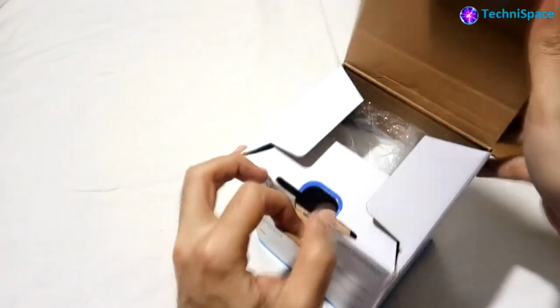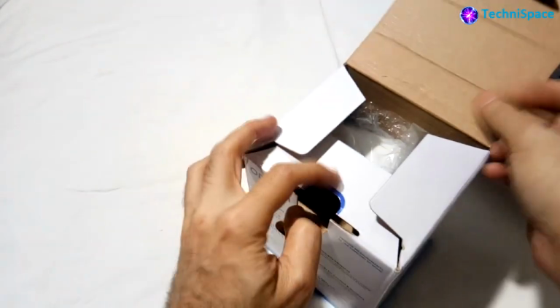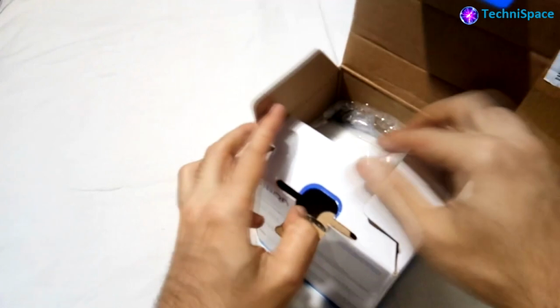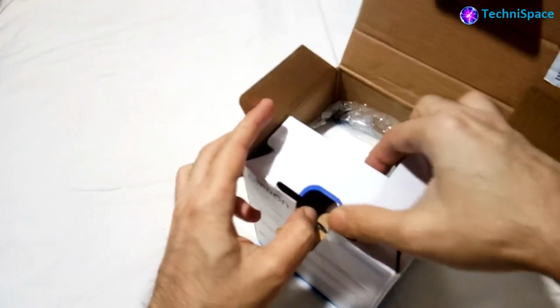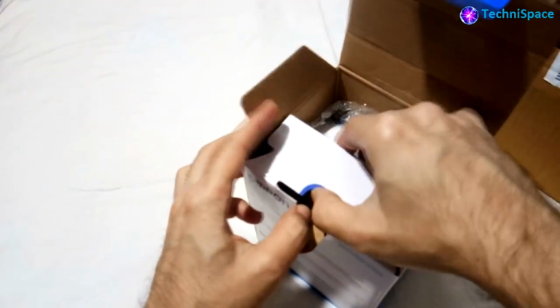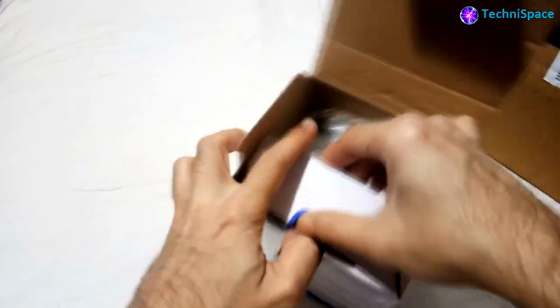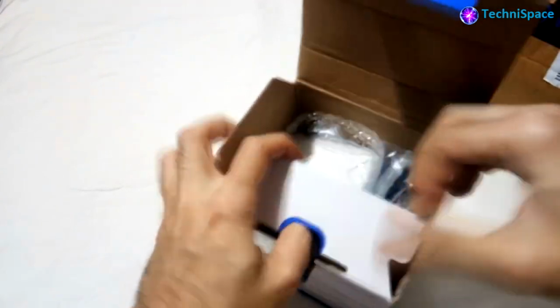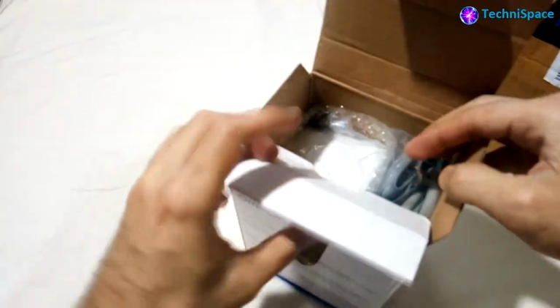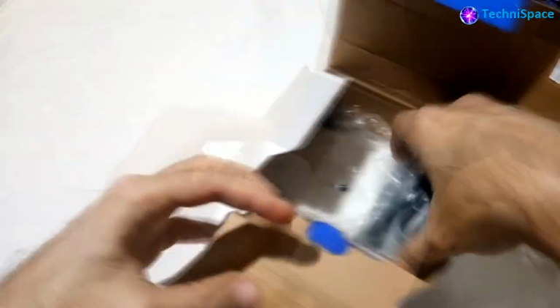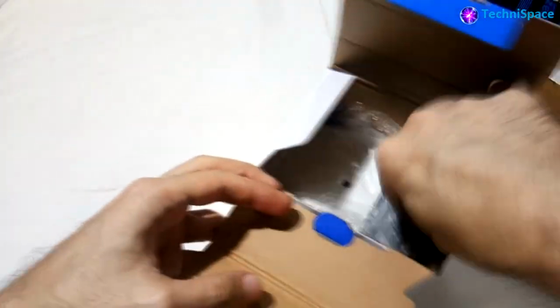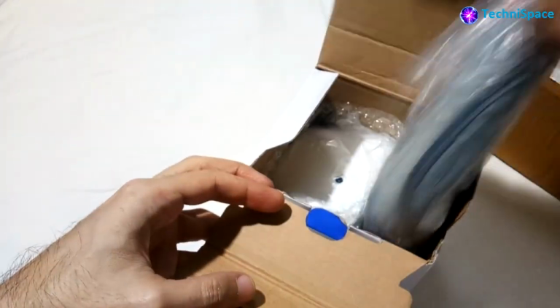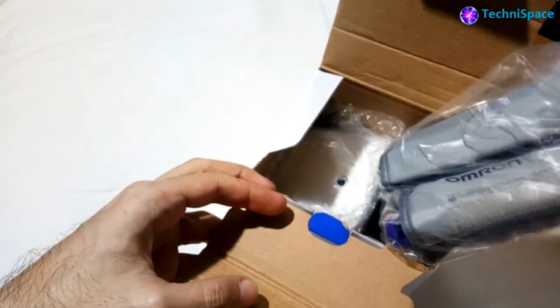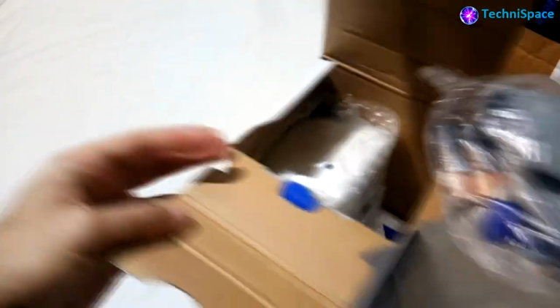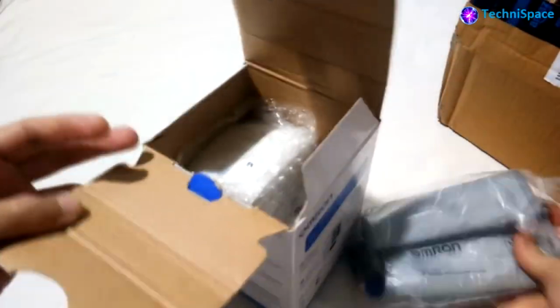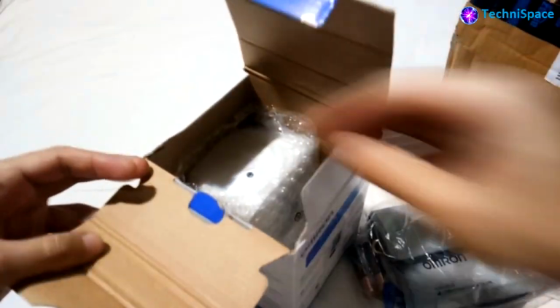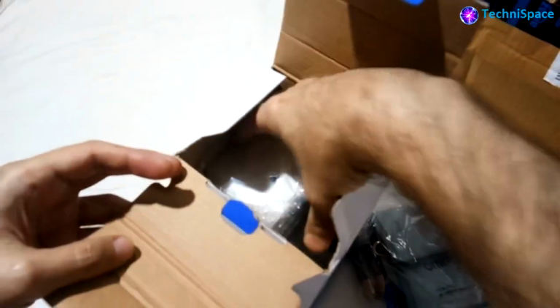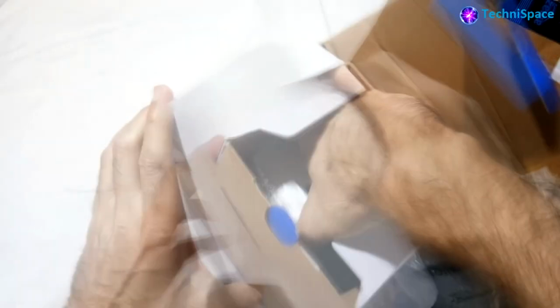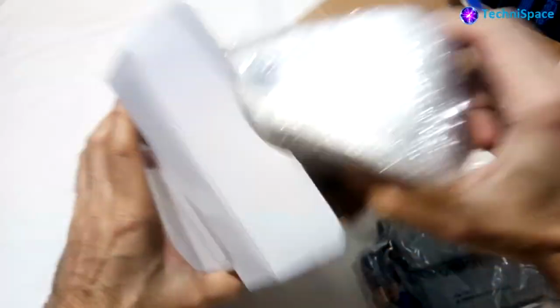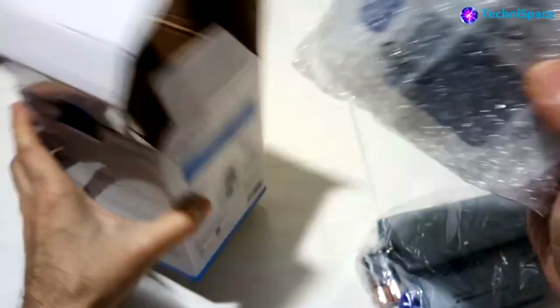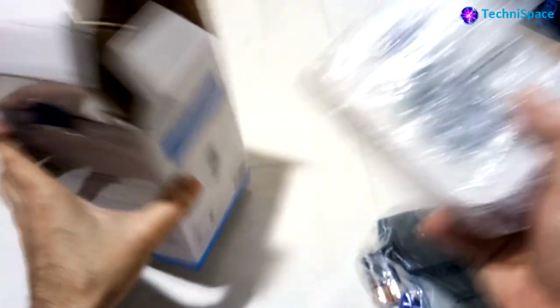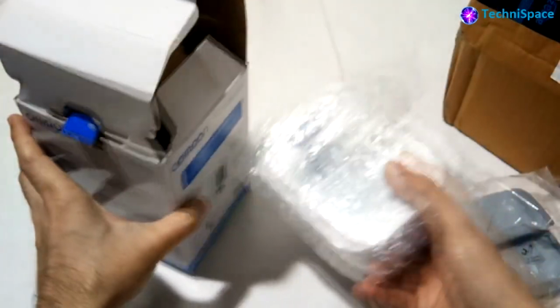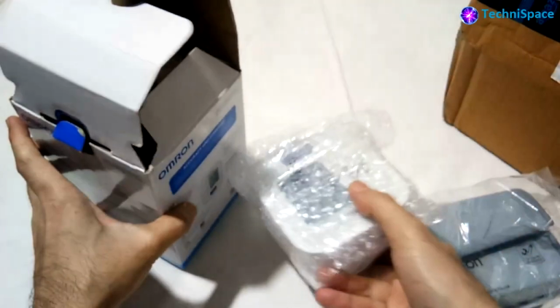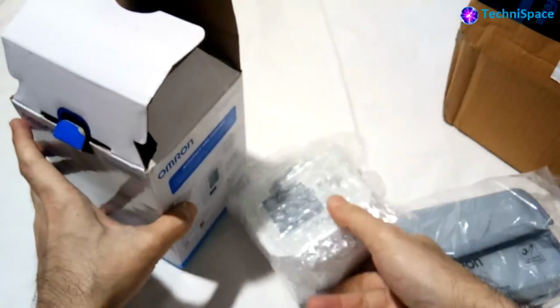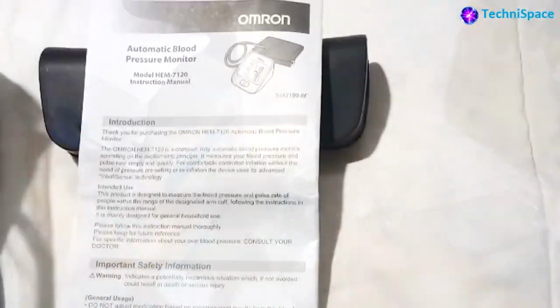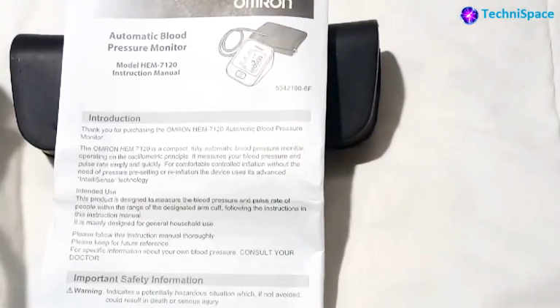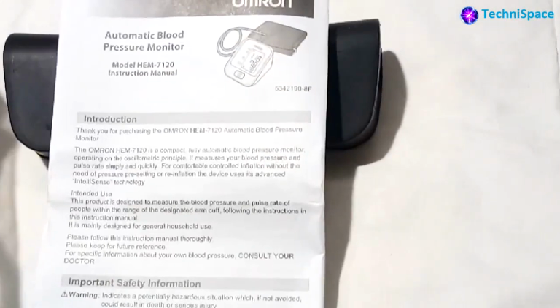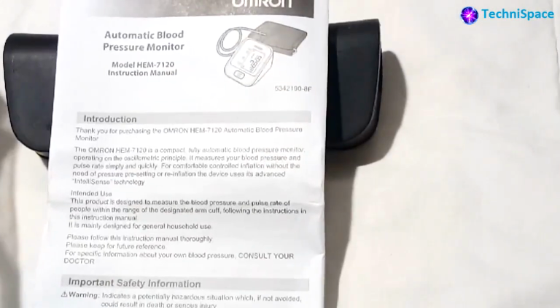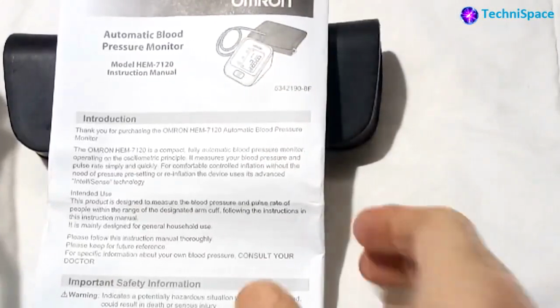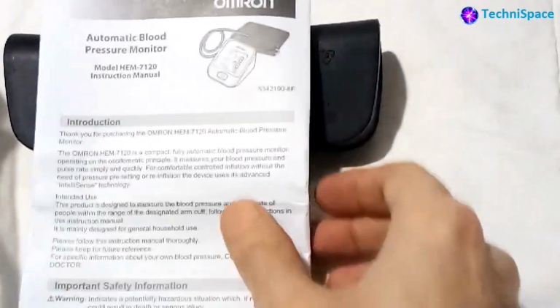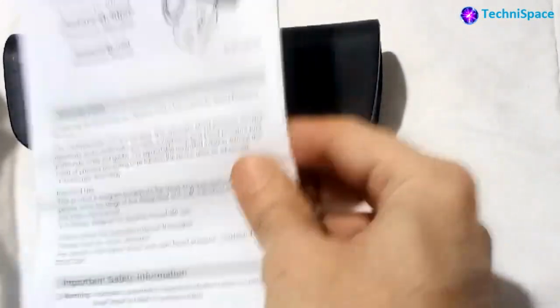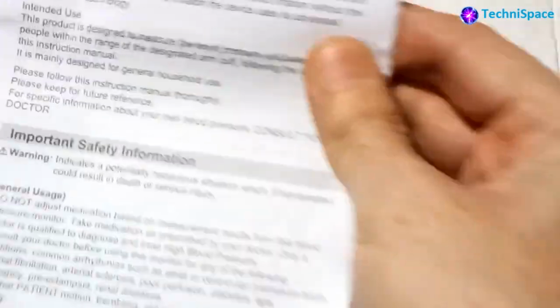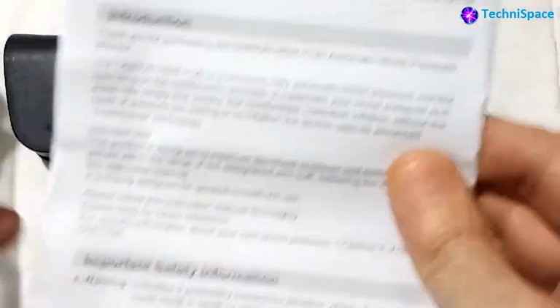Unboxing the BP monitor, you can see it consists of the automatic blood pressure monitor, a cuff, four double-A alkaline batteries, and a manual which is very useful for operating this BP monitor.